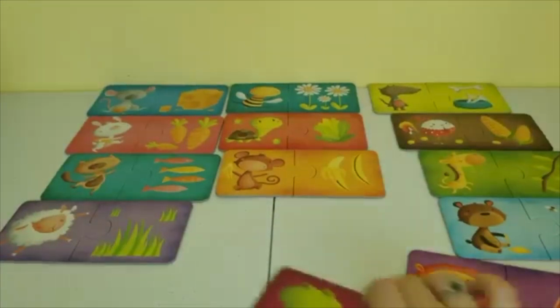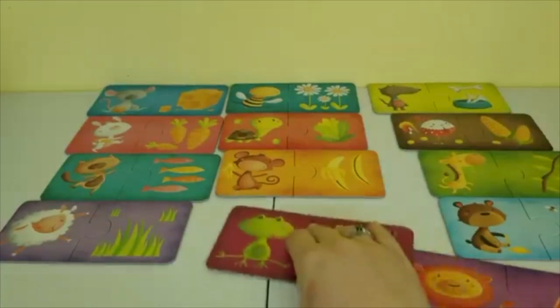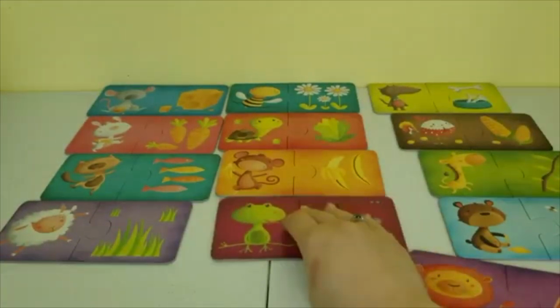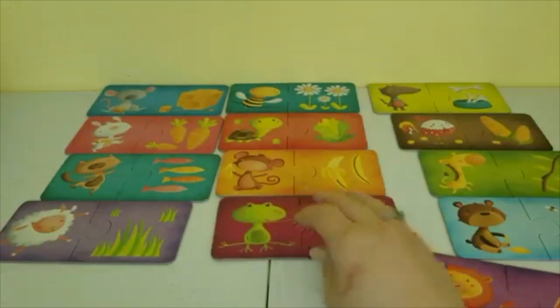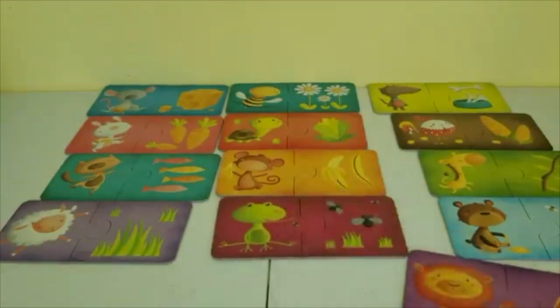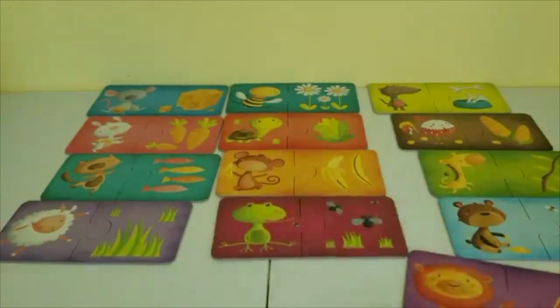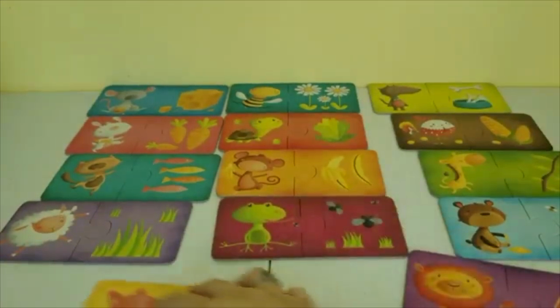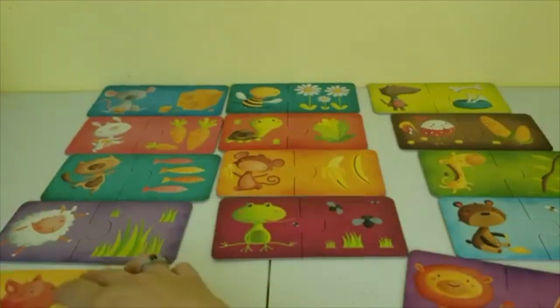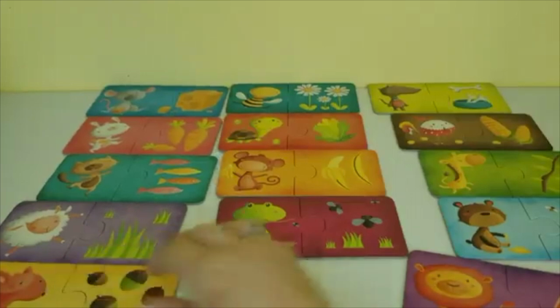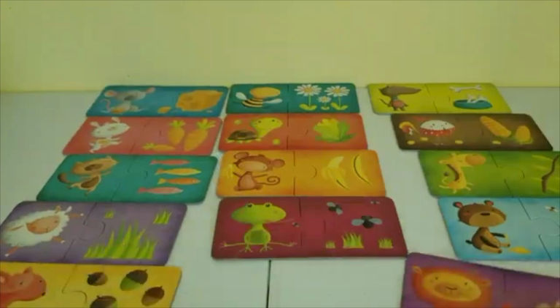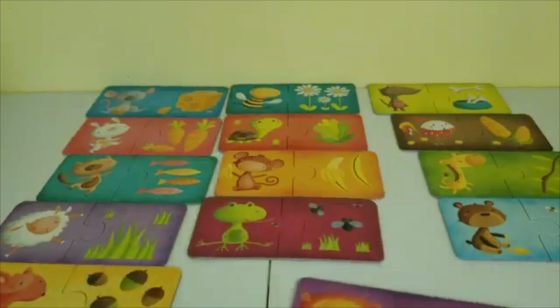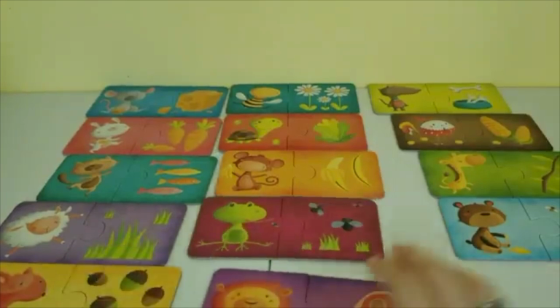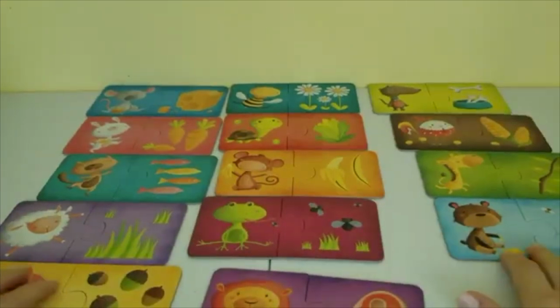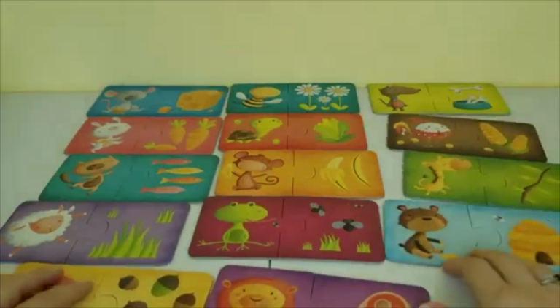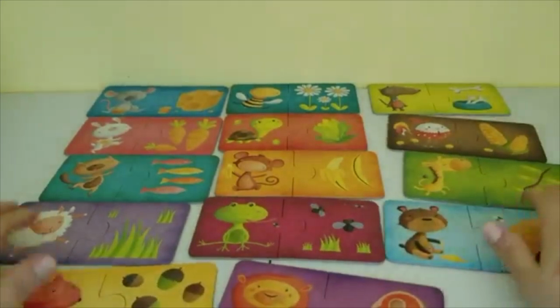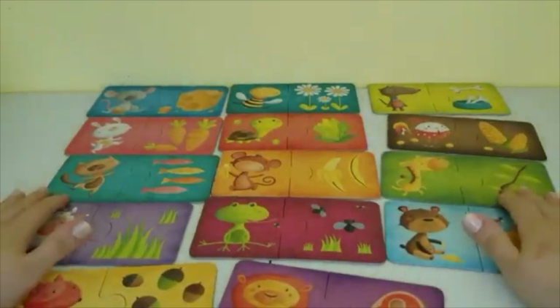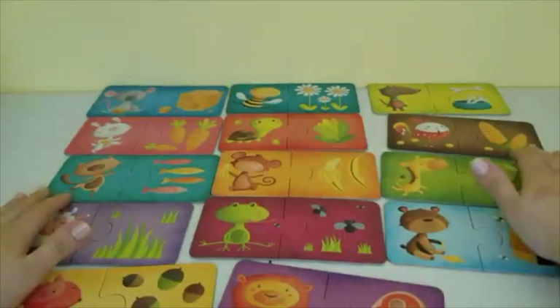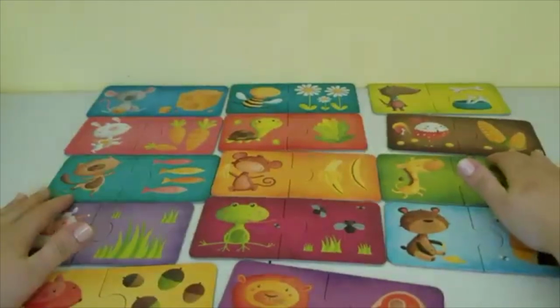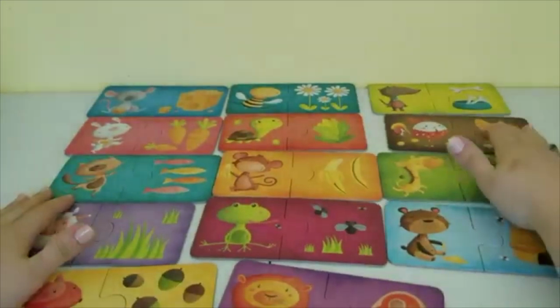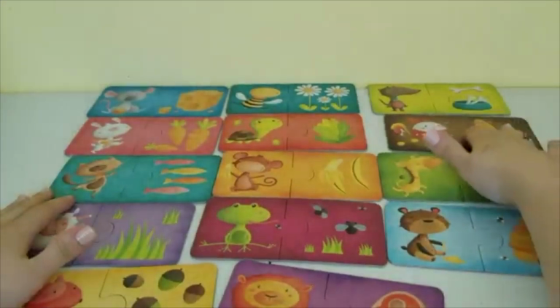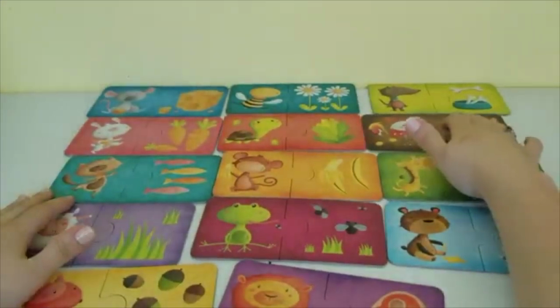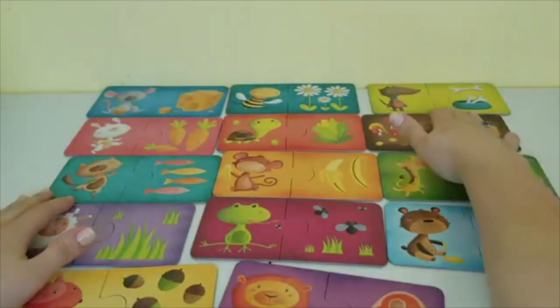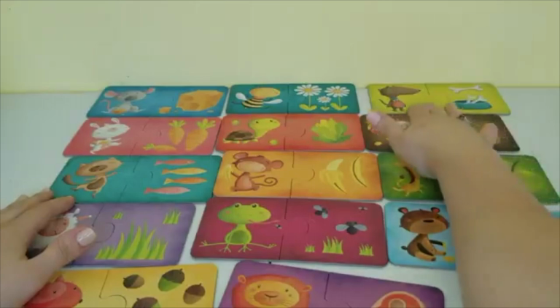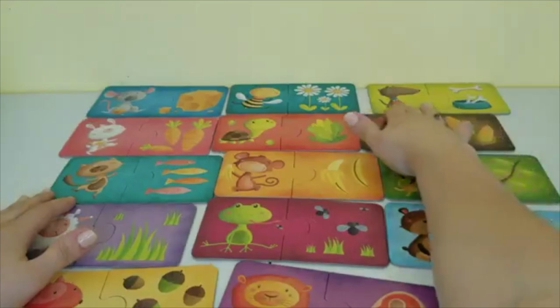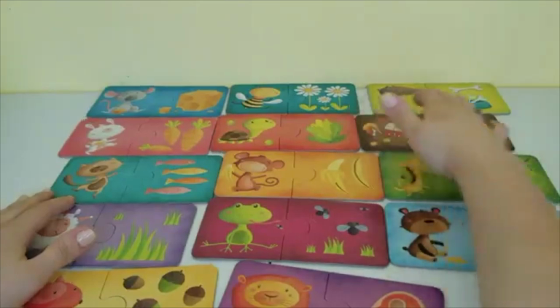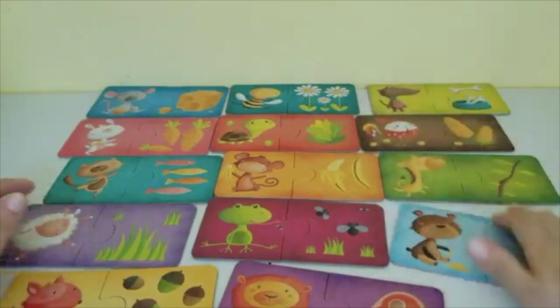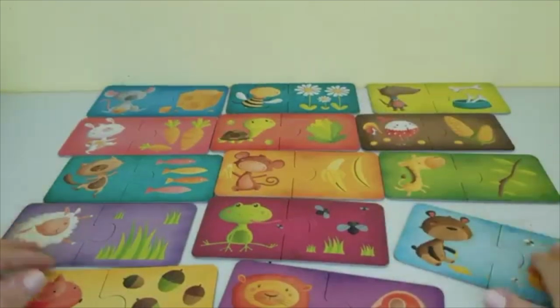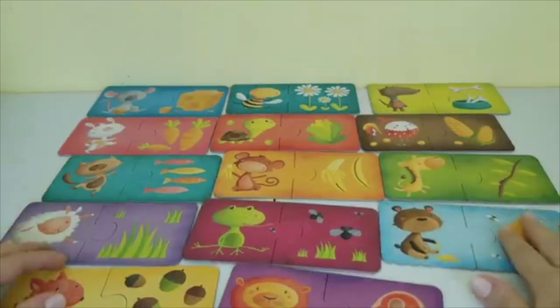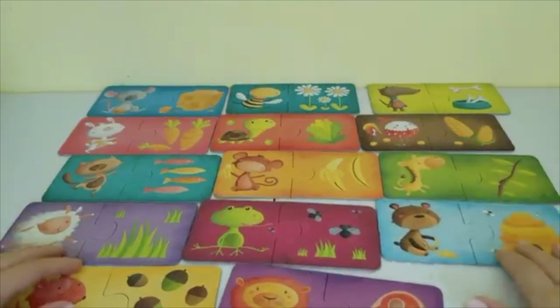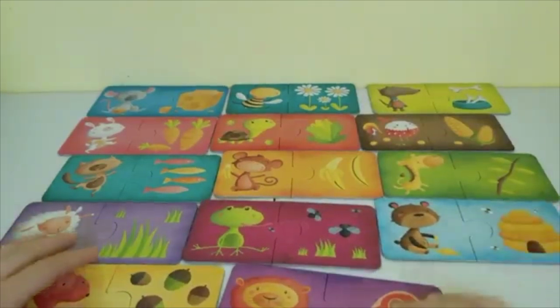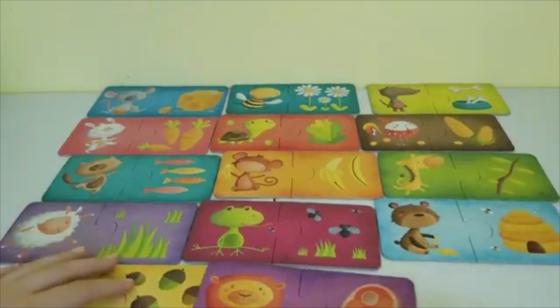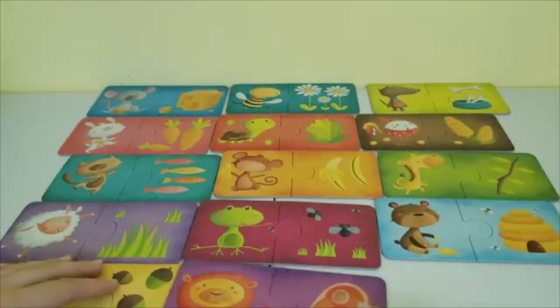It looks like we've completed all our puzzles. Now we can put them all close together and go through them once more to see what each animal loves to eat.